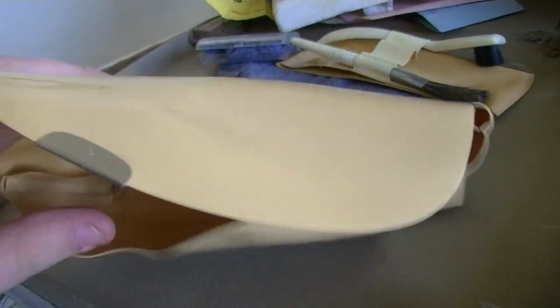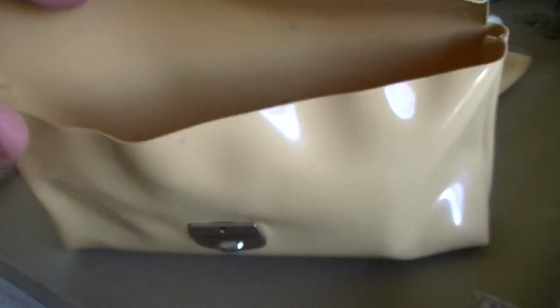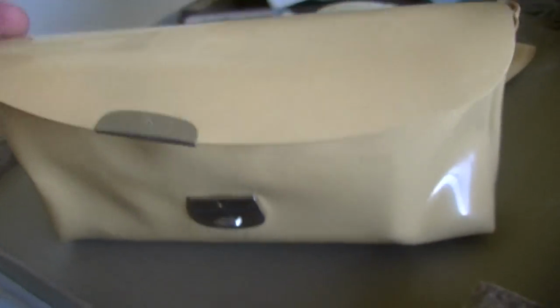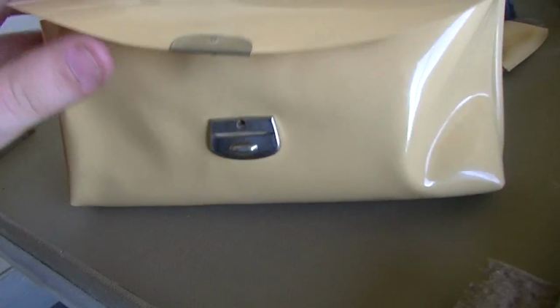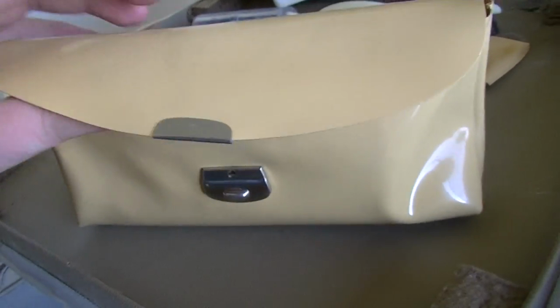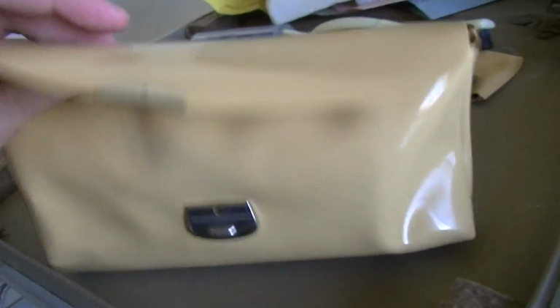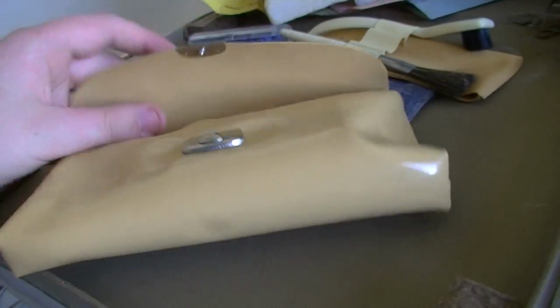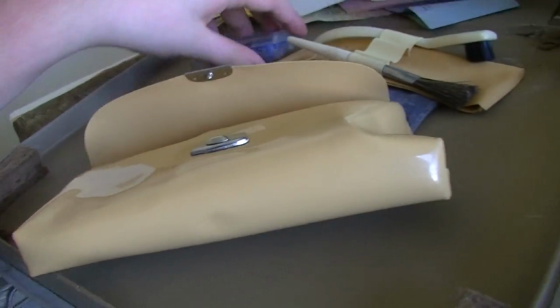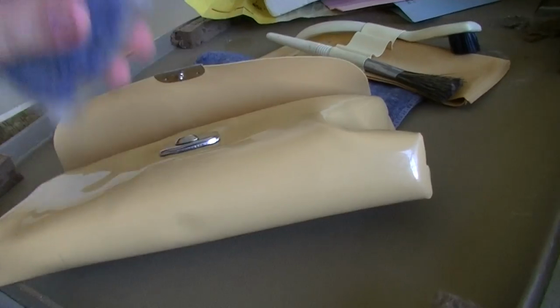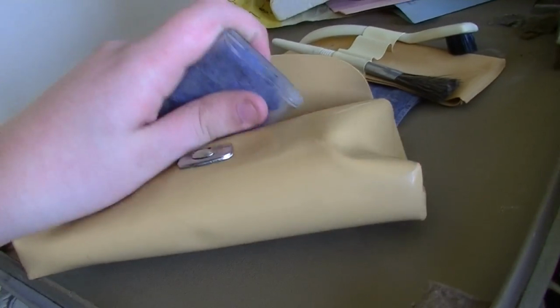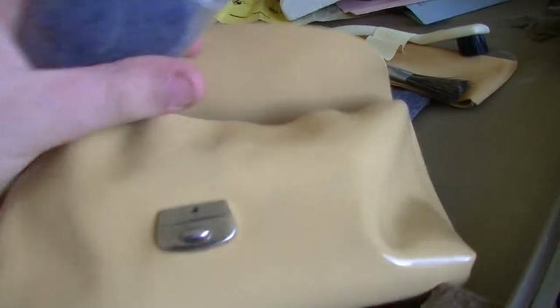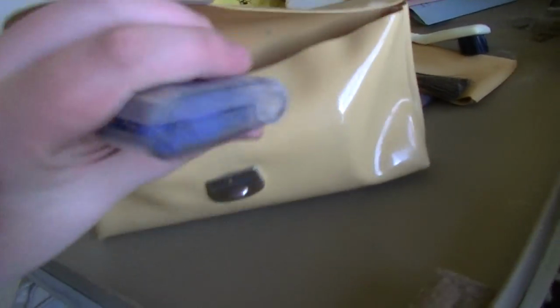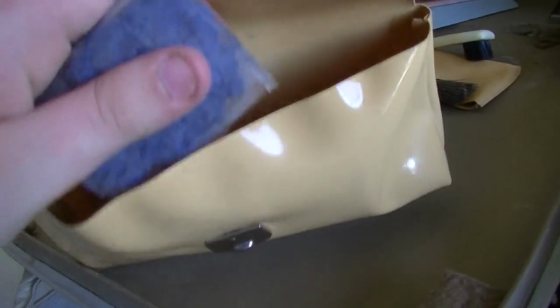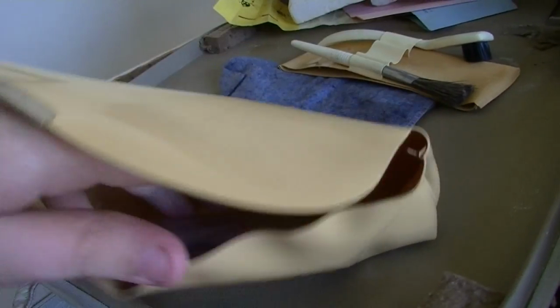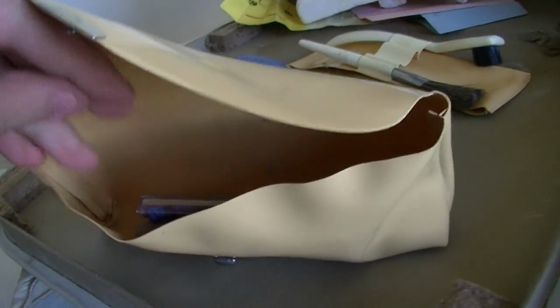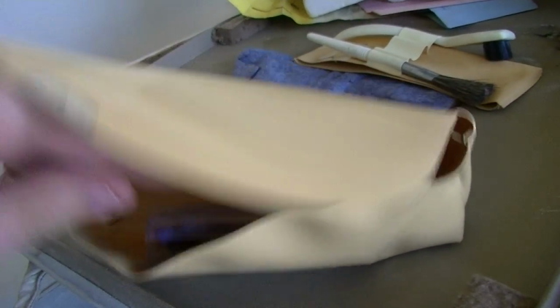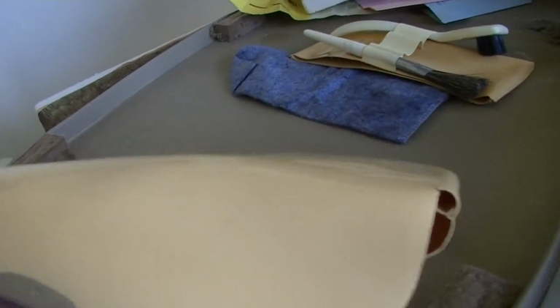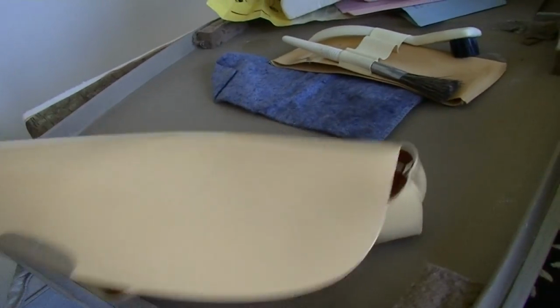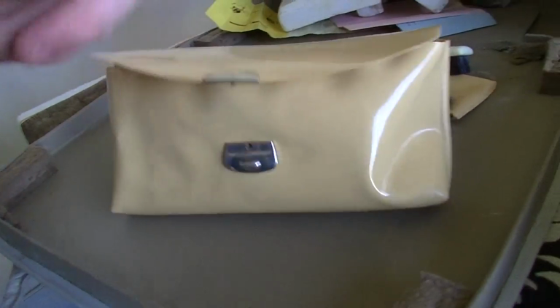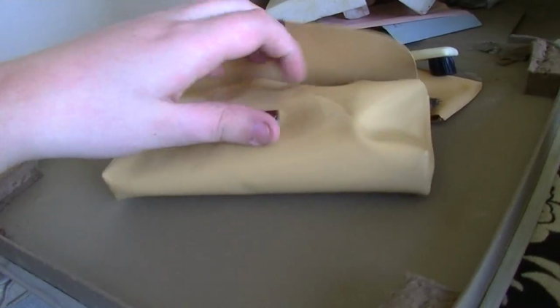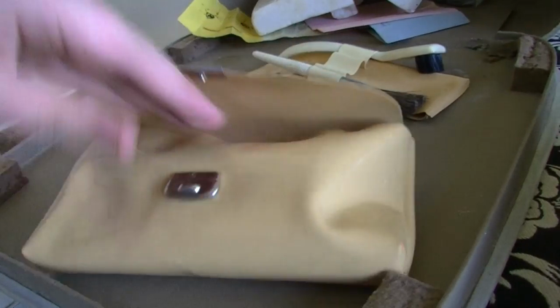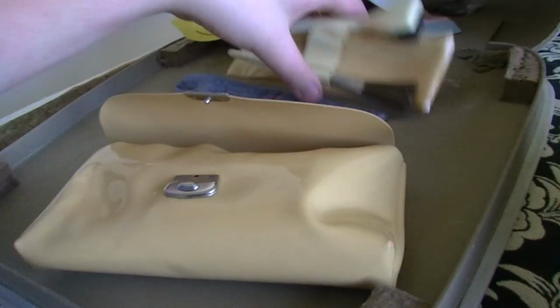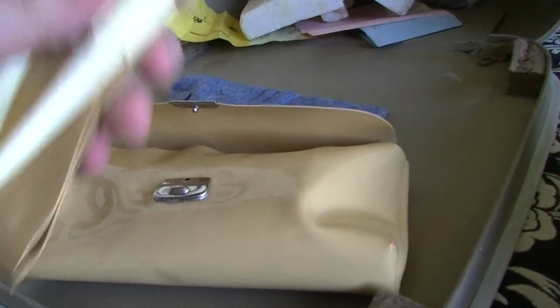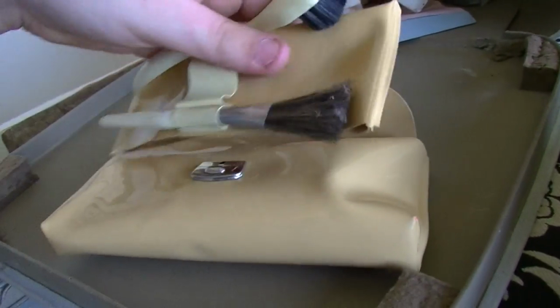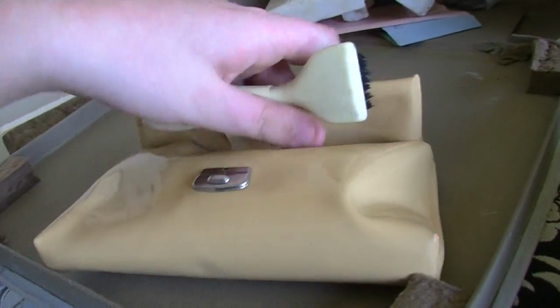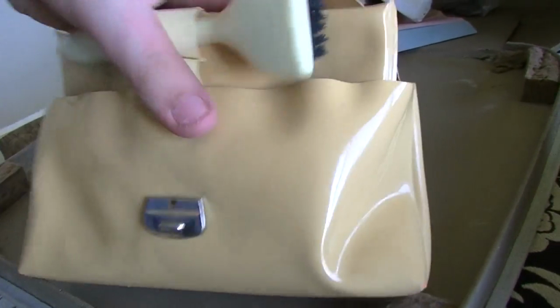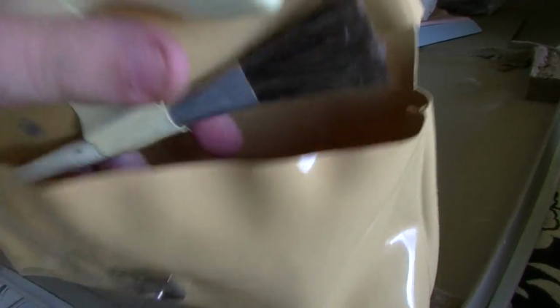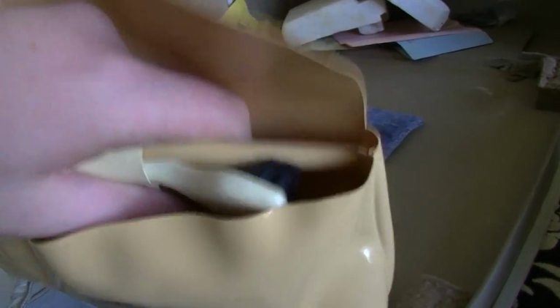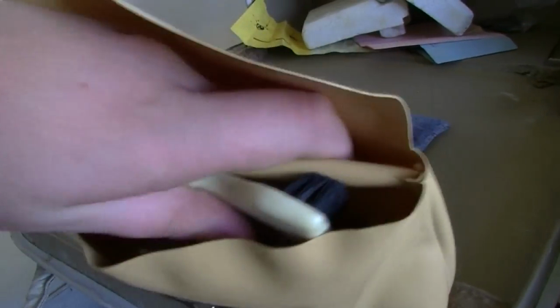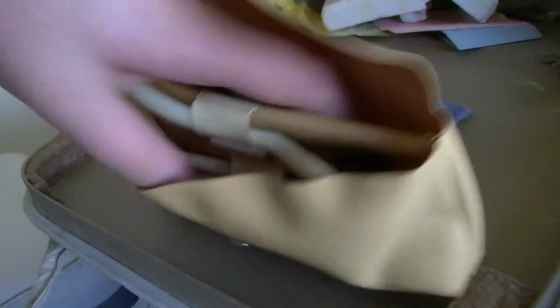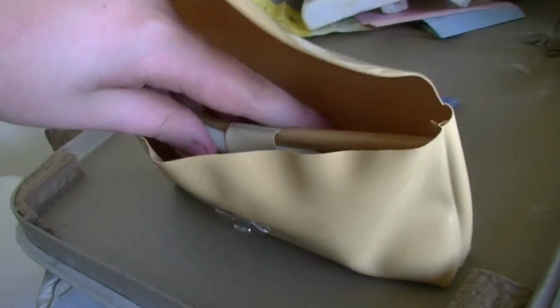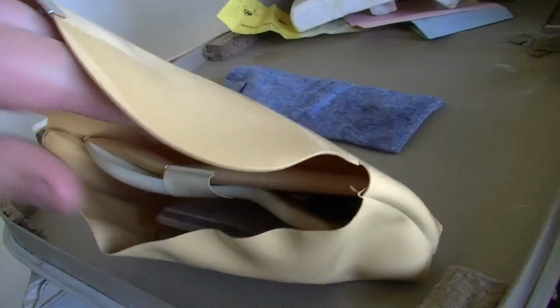So that was a lucky break for me and I got the whole thing for nothing. I paid my aunt a little bit of money for the gas and the time of course, but the typewriter itself I got for free. That was a really nice score and I'm very happy with it.